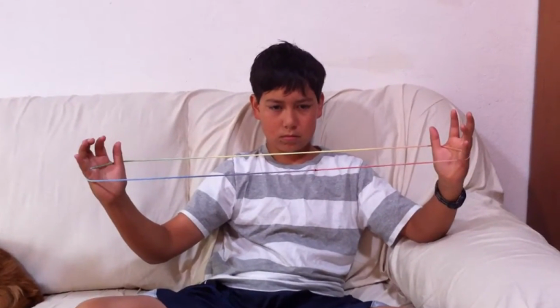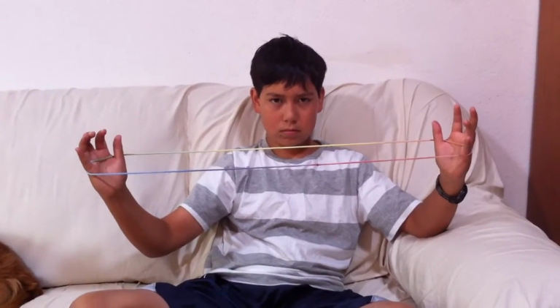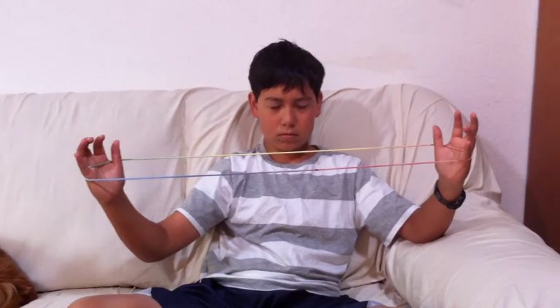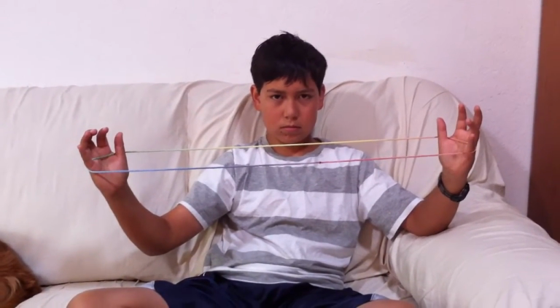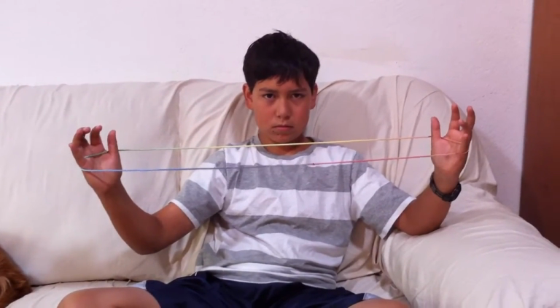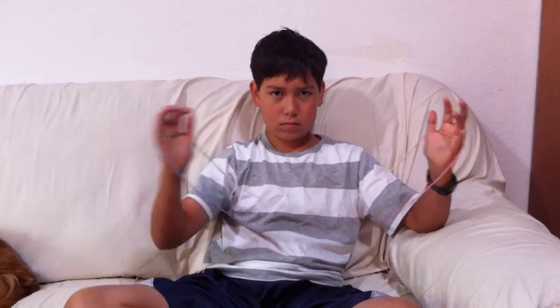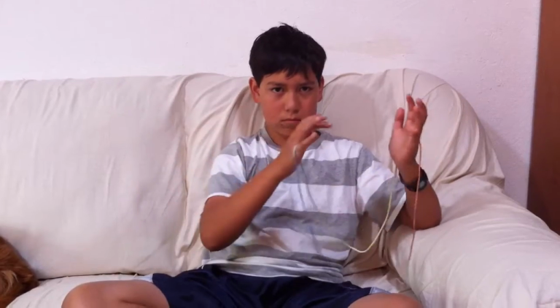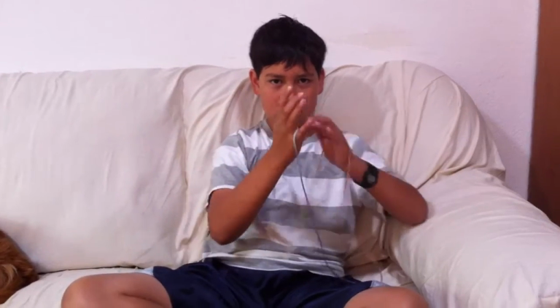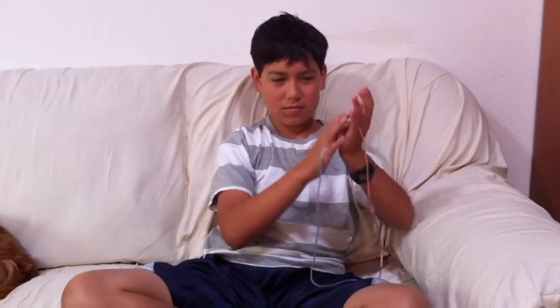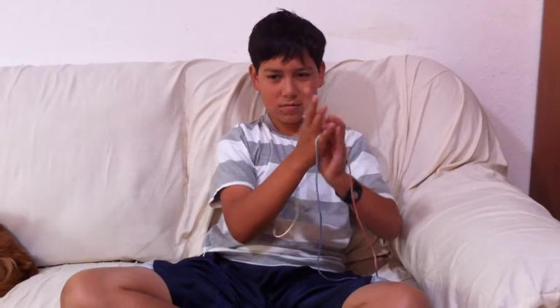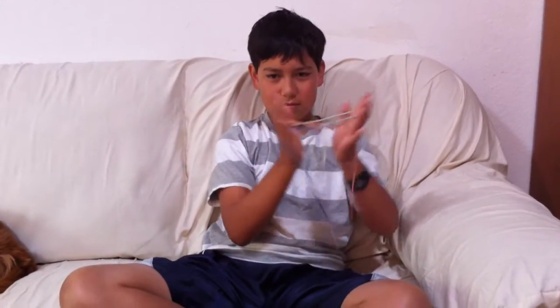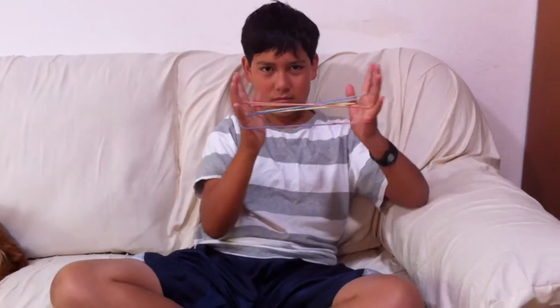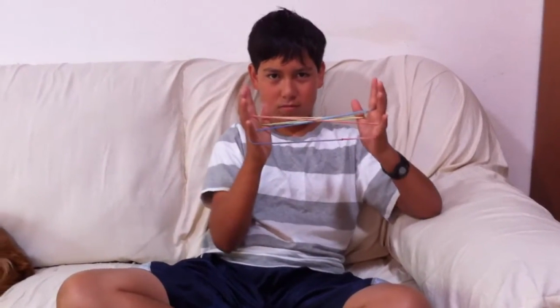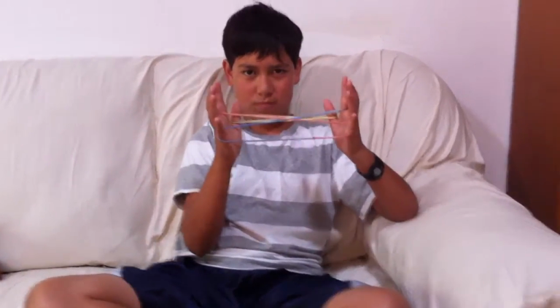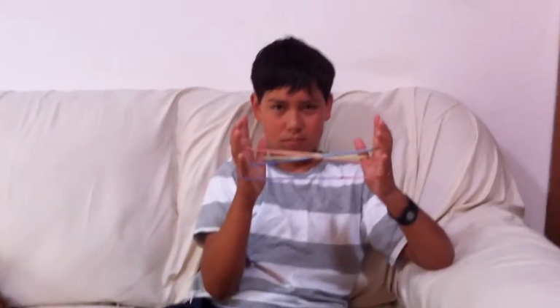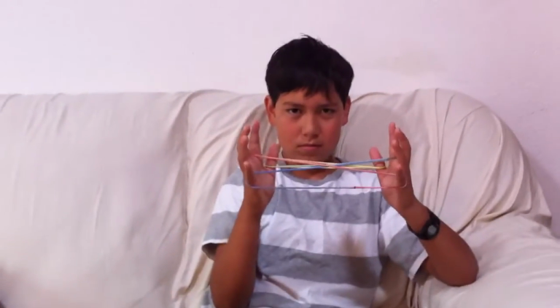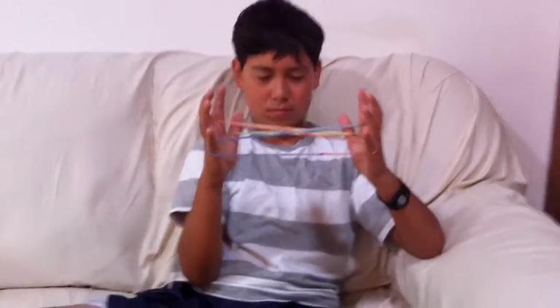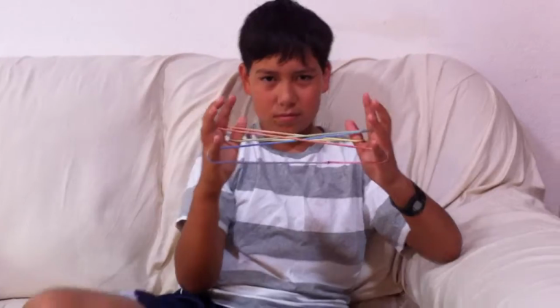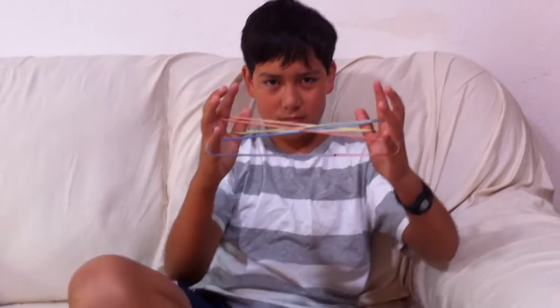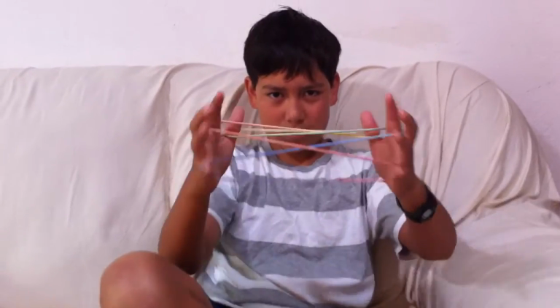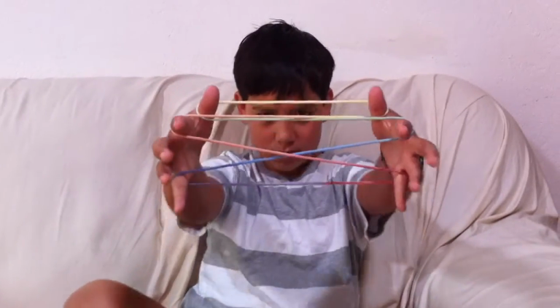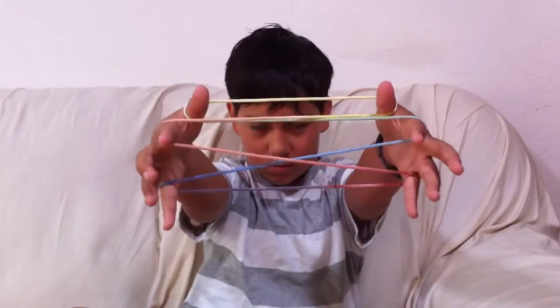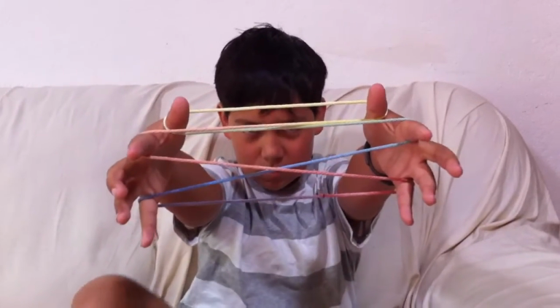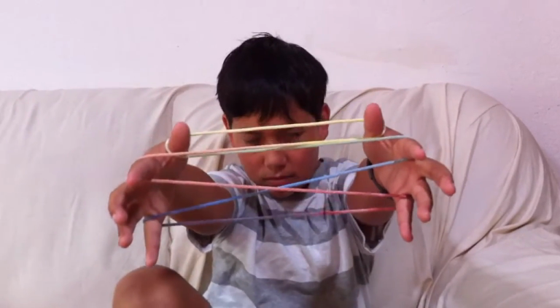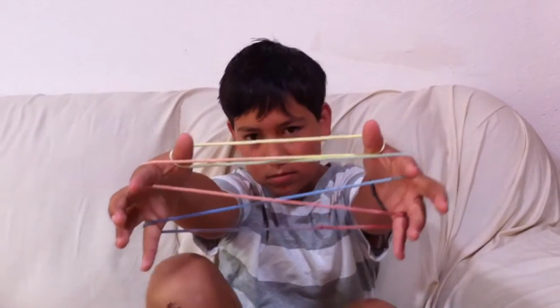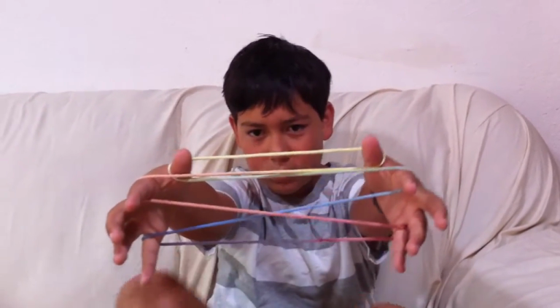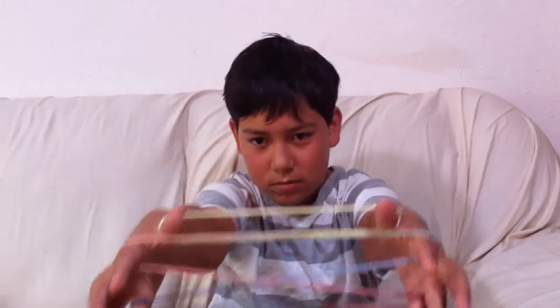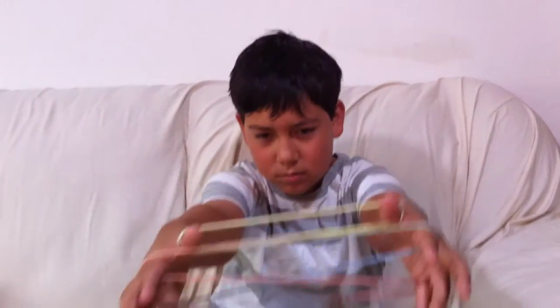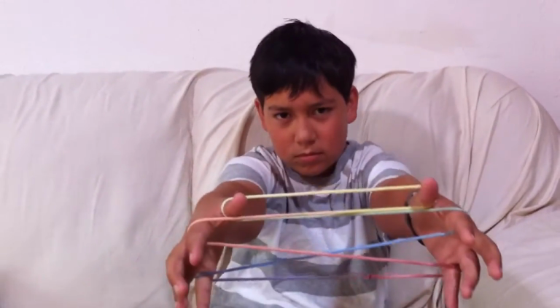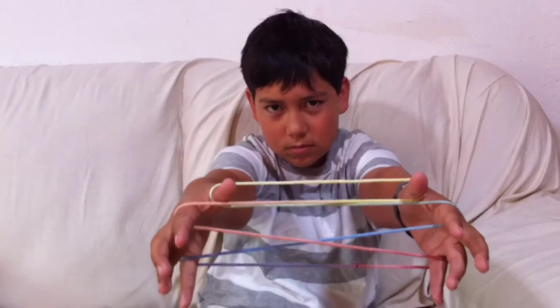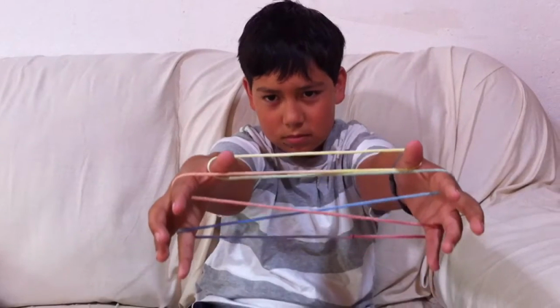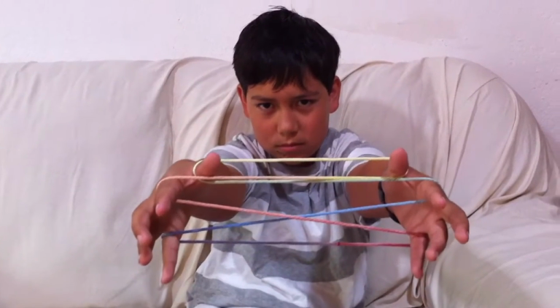Then he's going to dive with his index finger of his left hand or right hand, either one, over to the other side and pull. He does both fingers. Now if he points it toward us, we can see that it's called cat's cradle, or Opening A. And this is the beginning of a lot of tricks.